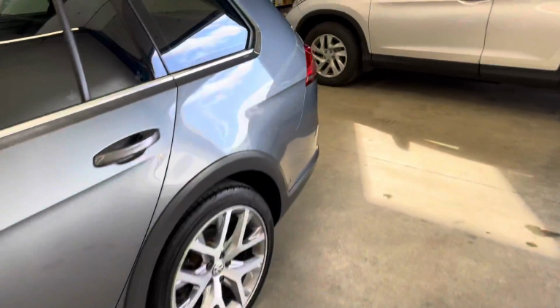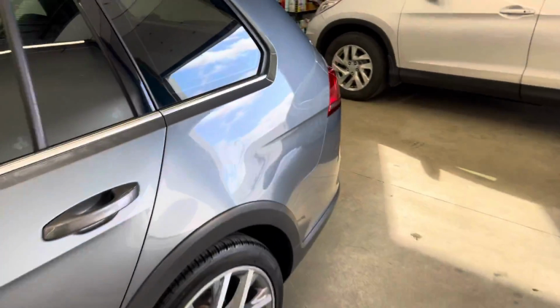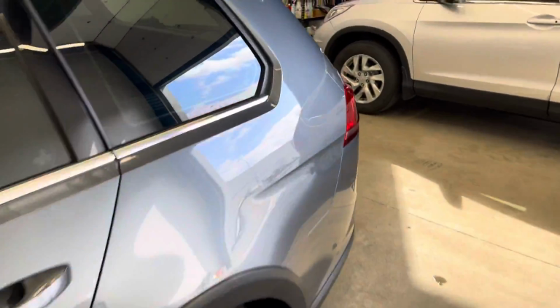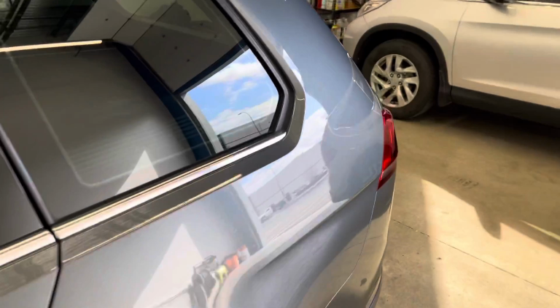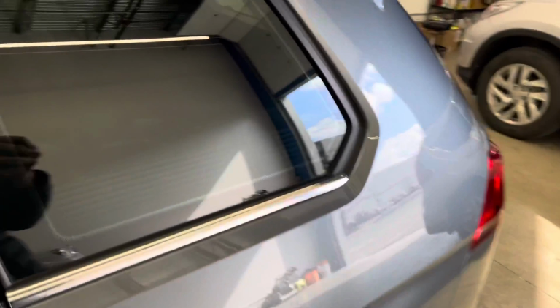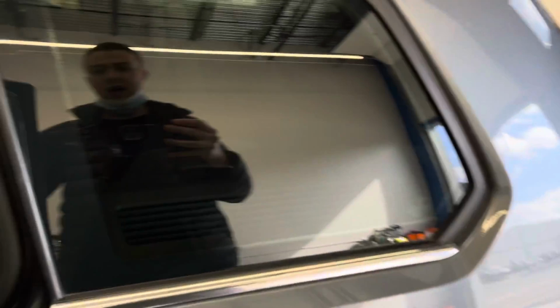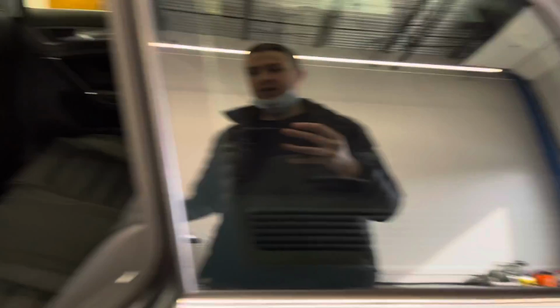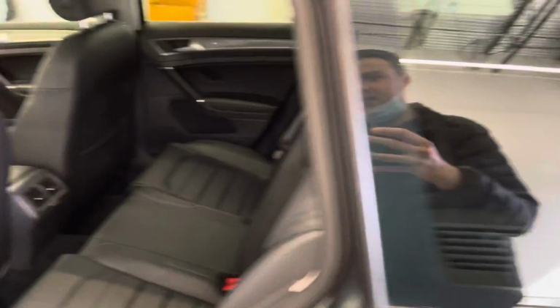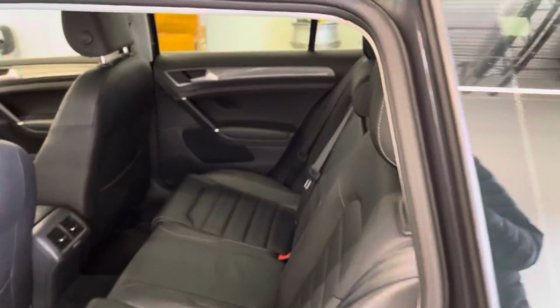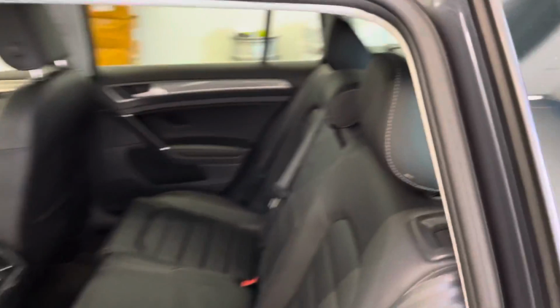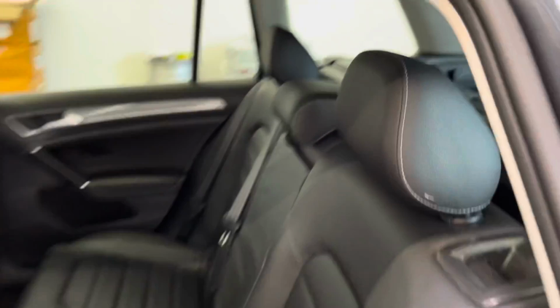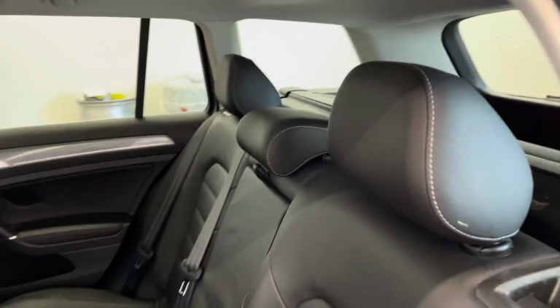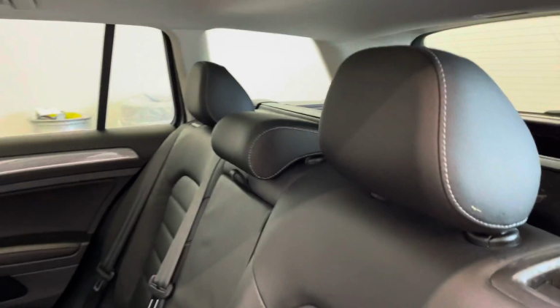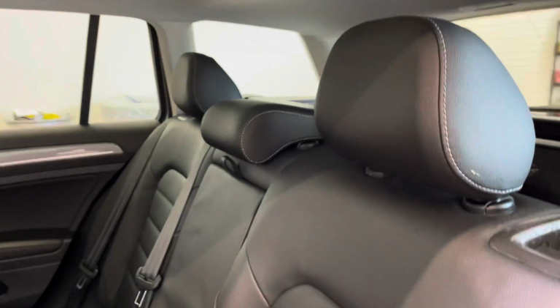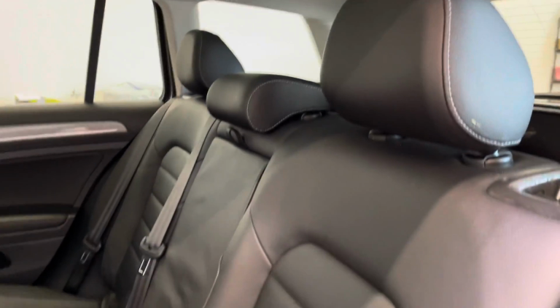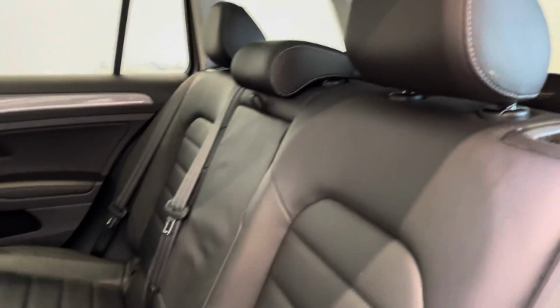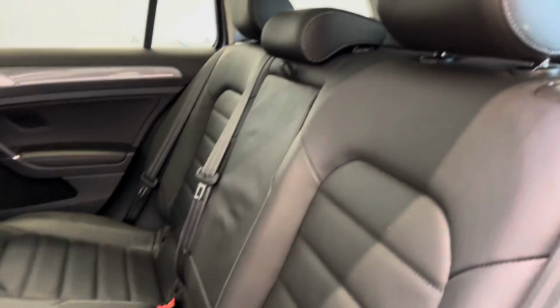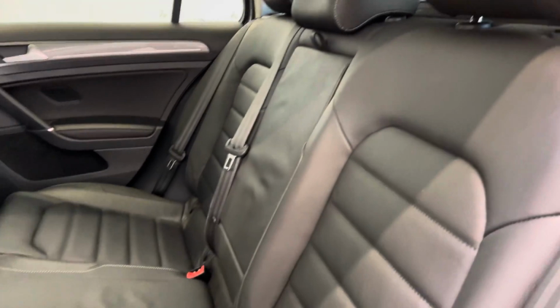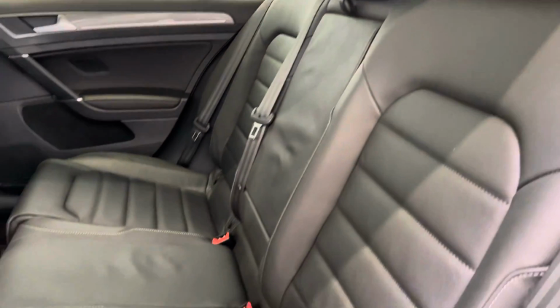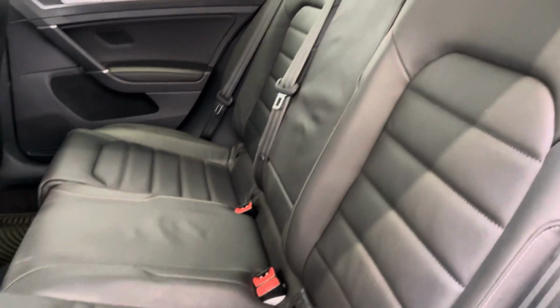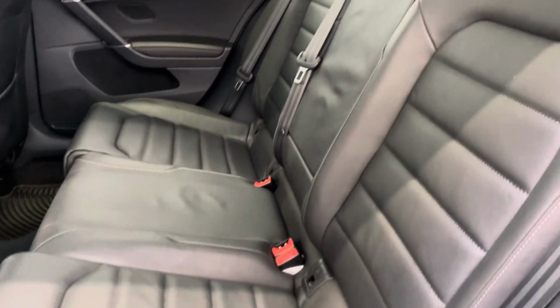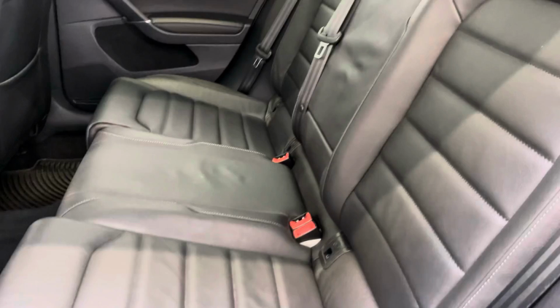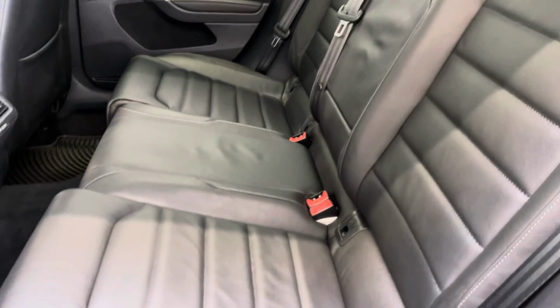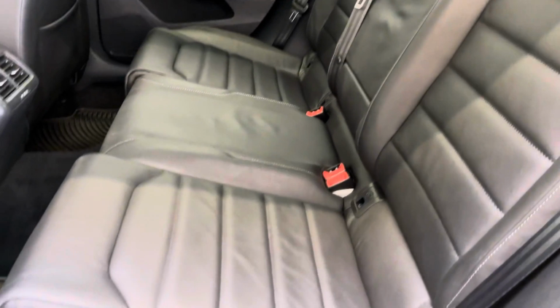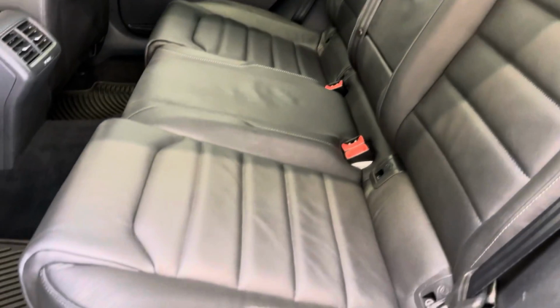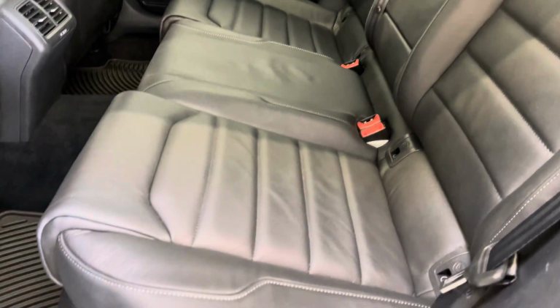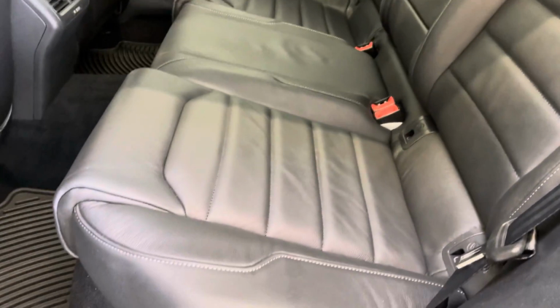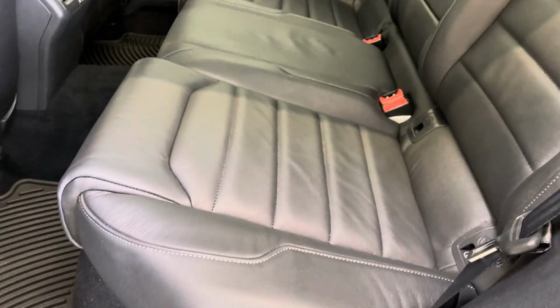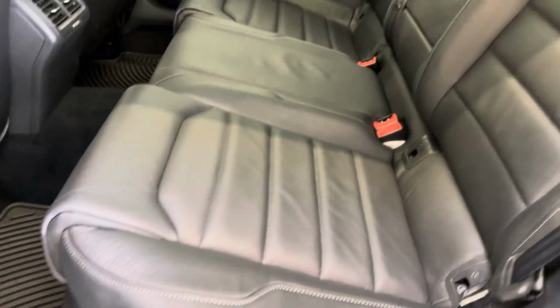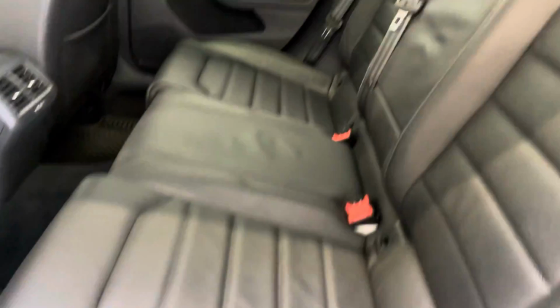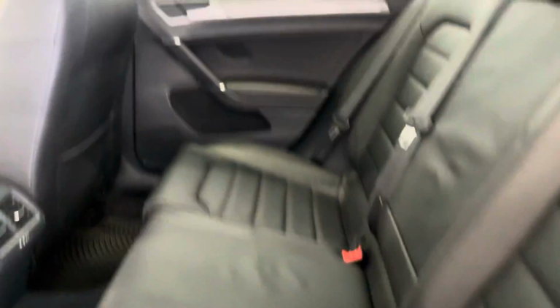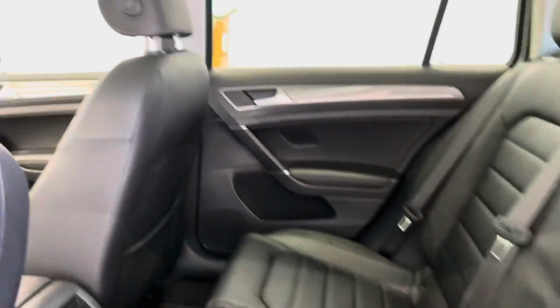Coming inside the car now, to the rear driver's side — interior on this one is very mint, black leather interior. No marks to point out.